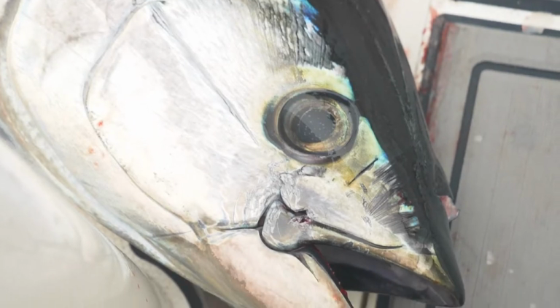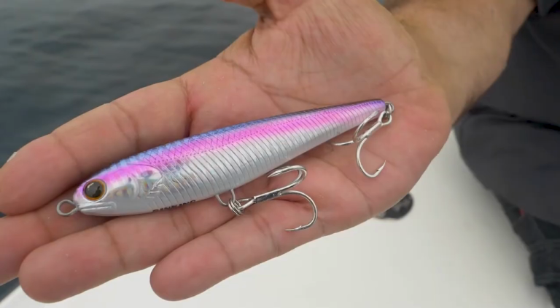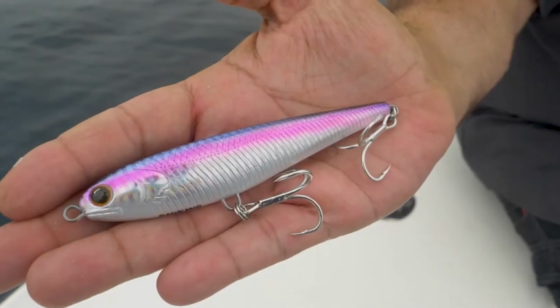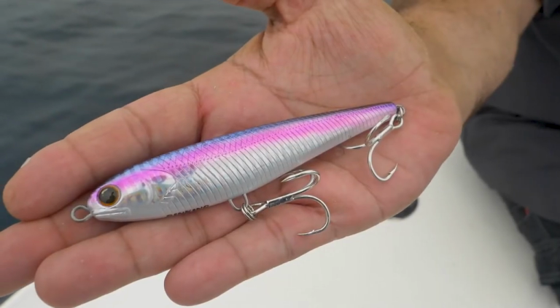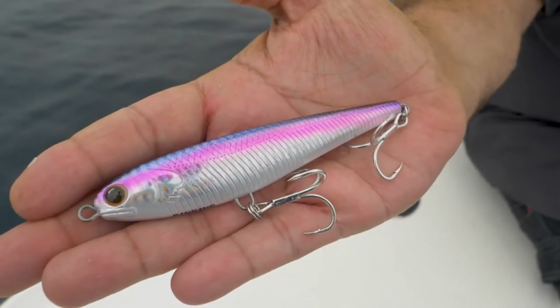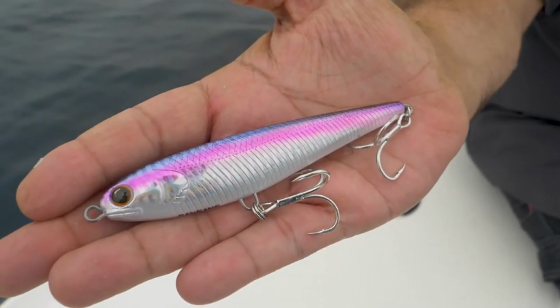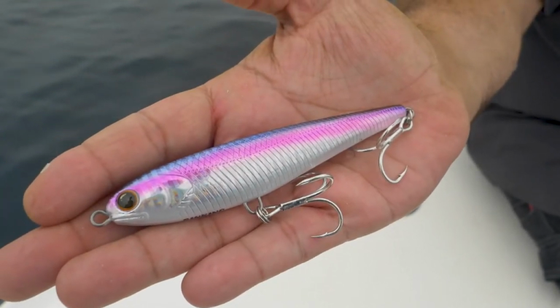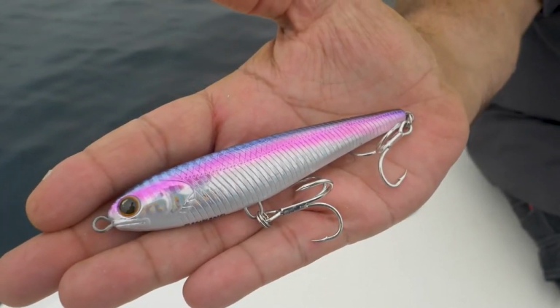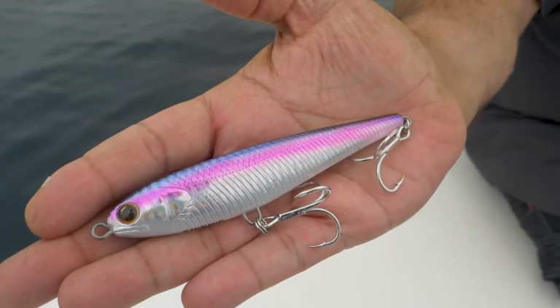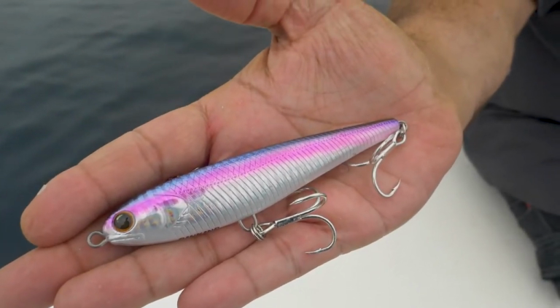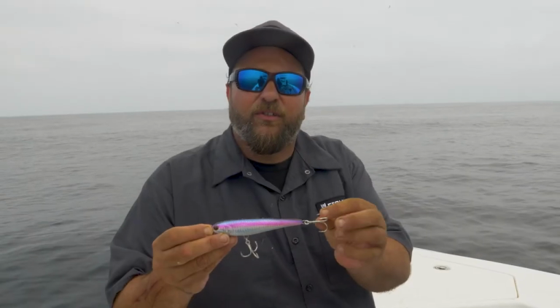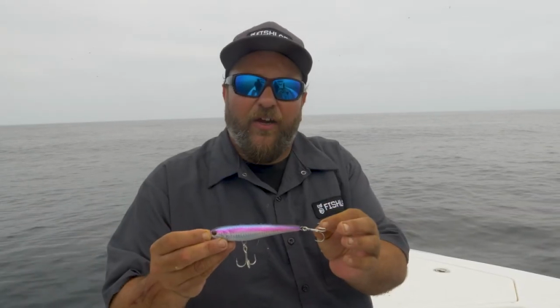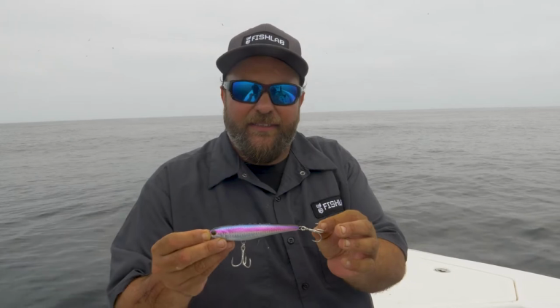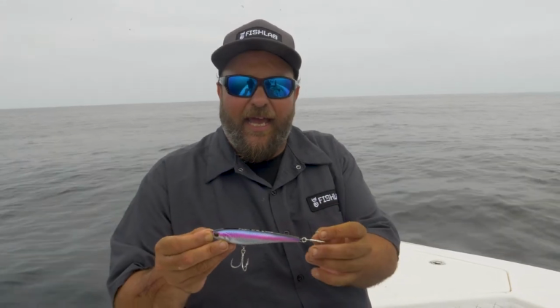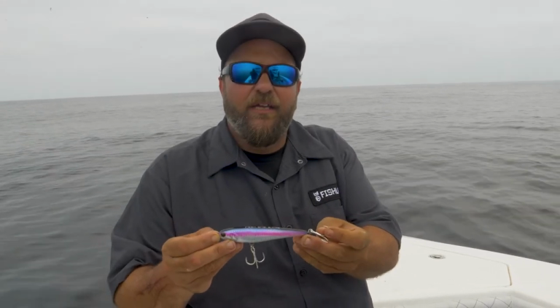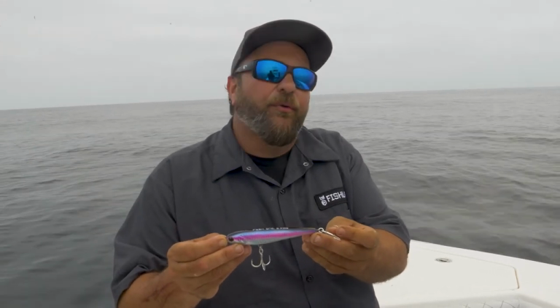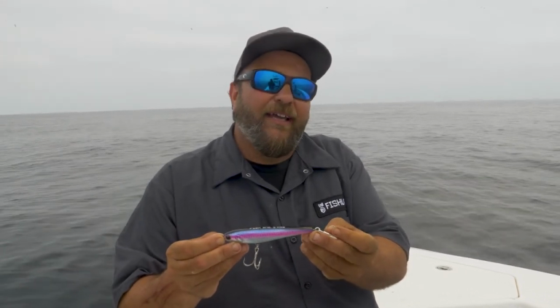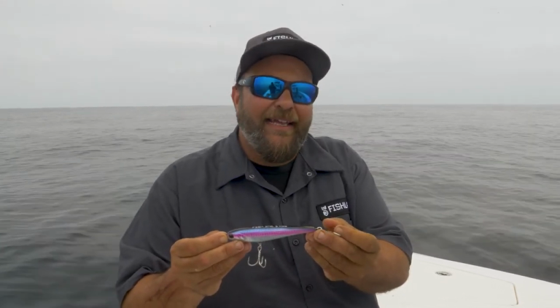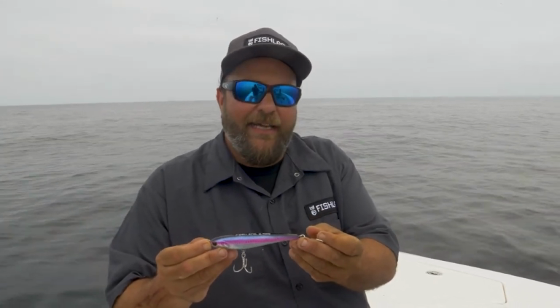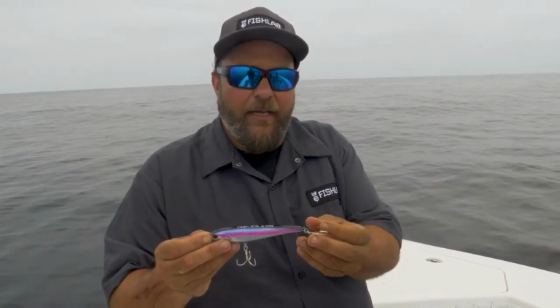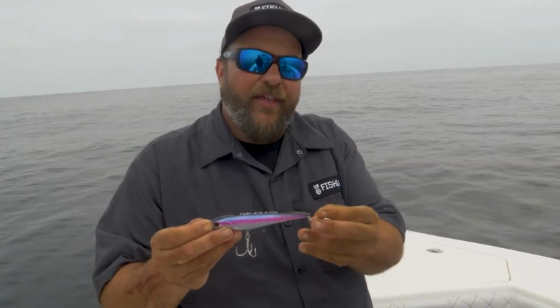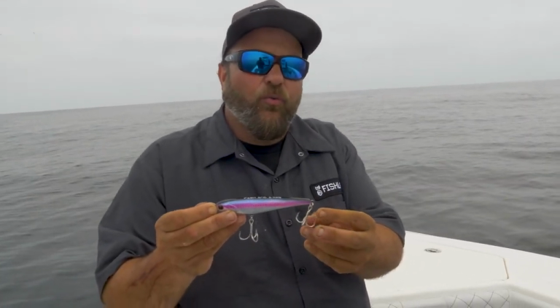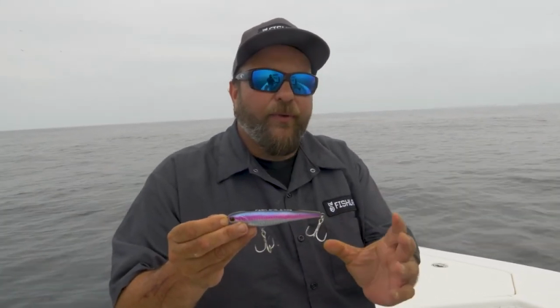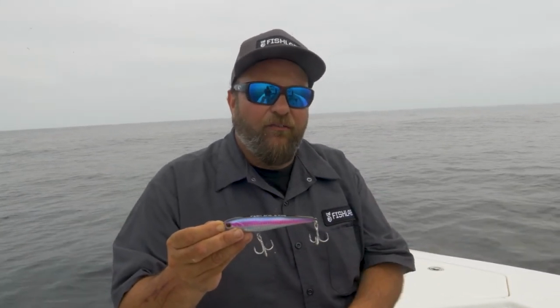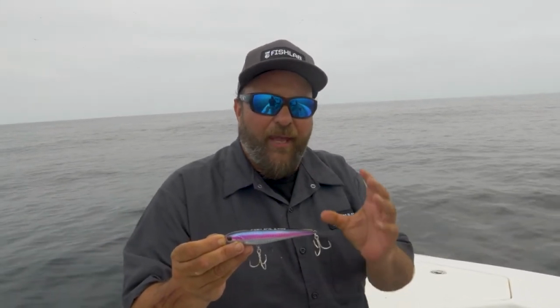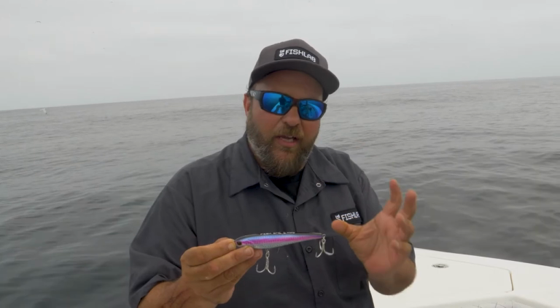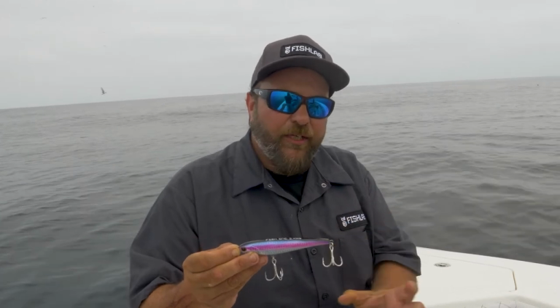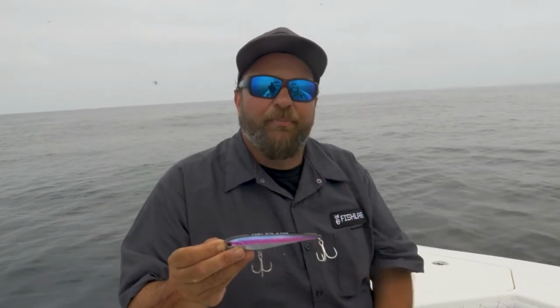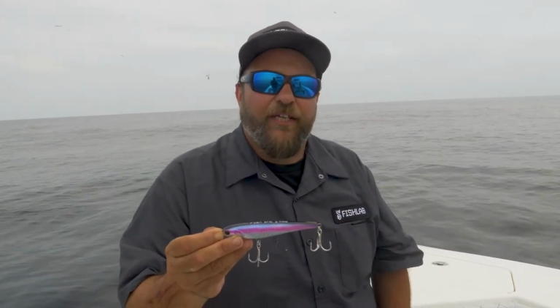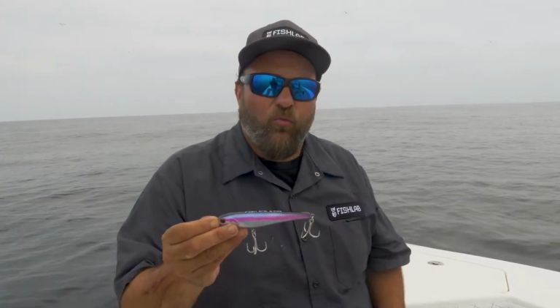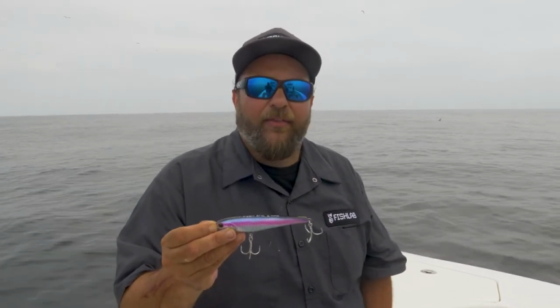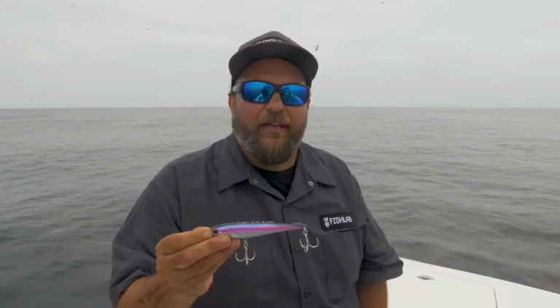The Wing Stick Bait is four and three quarter inches long, weighs one and three quarter ounces, so it's very easy to cast, with a retail at $18.99. That is a great retail for a bait that comes rigged for big fish right out of the package.